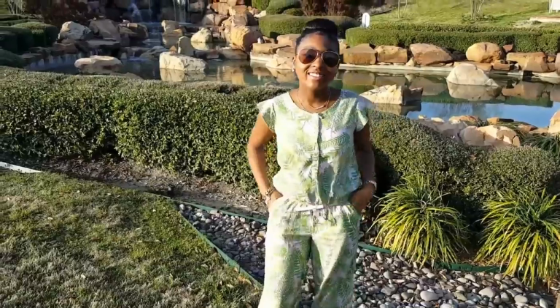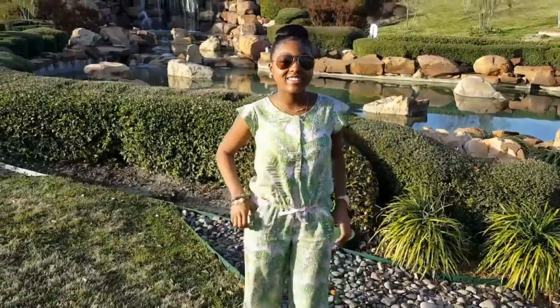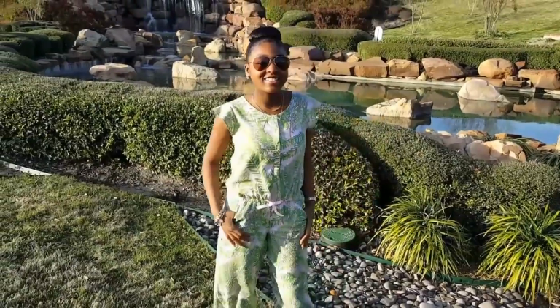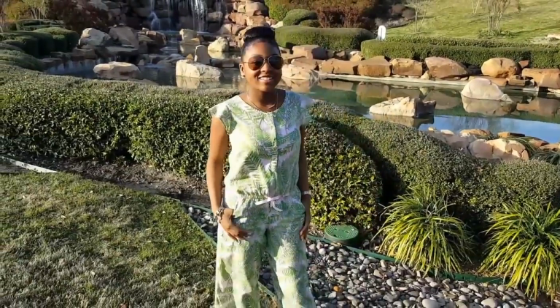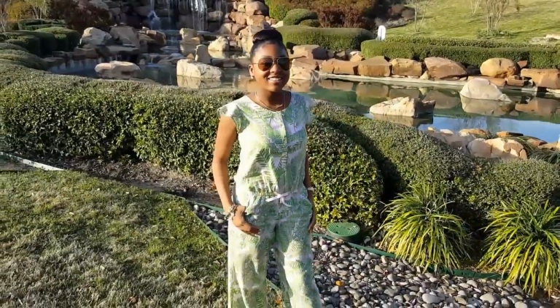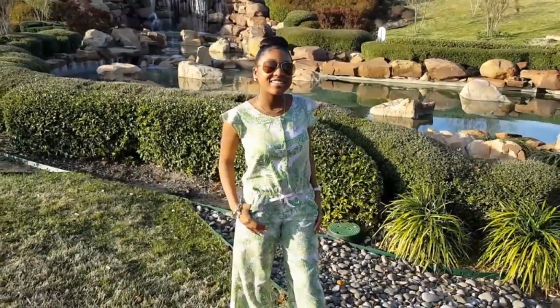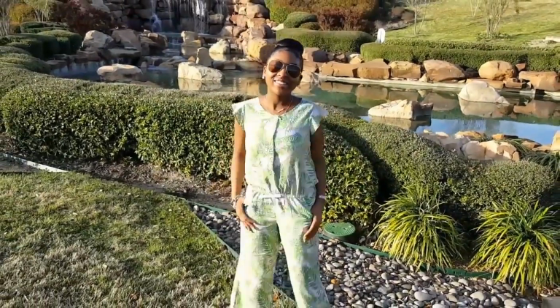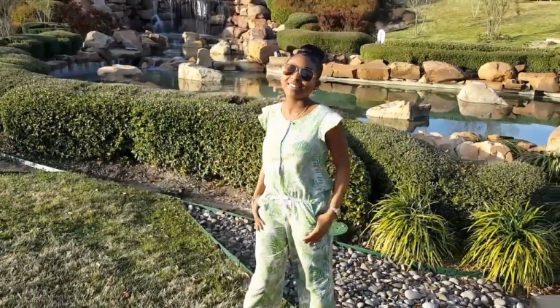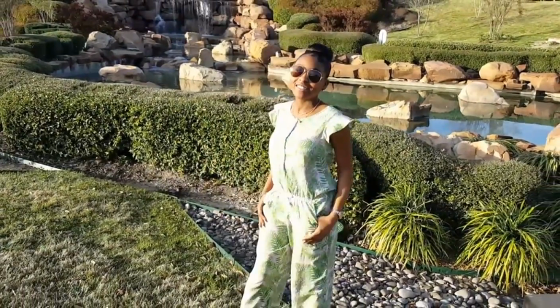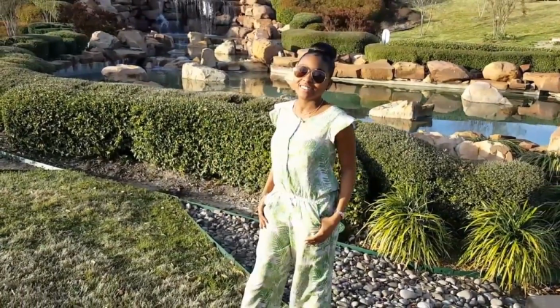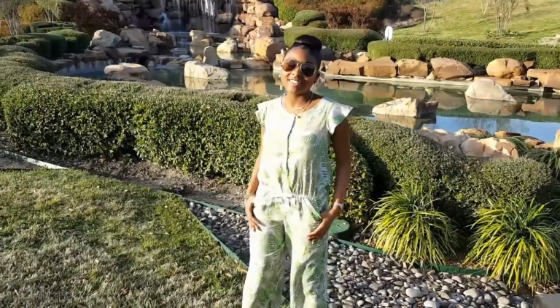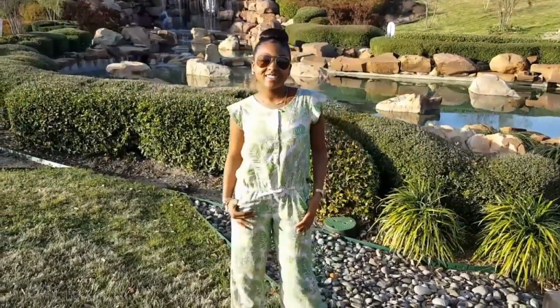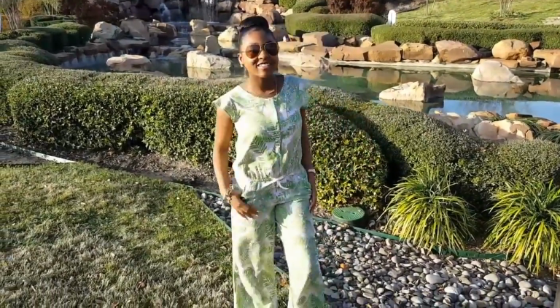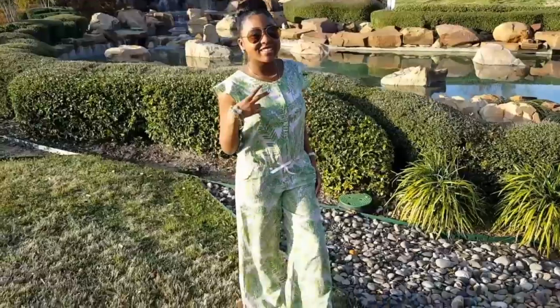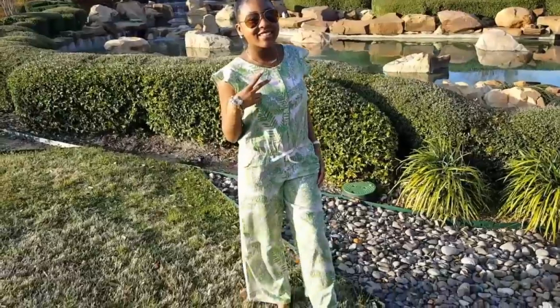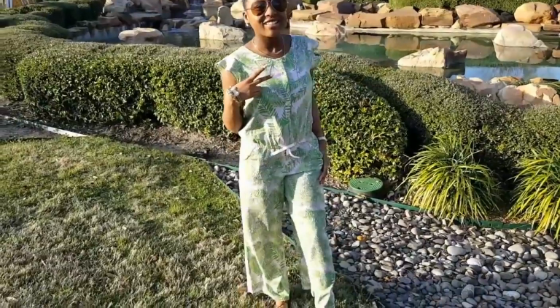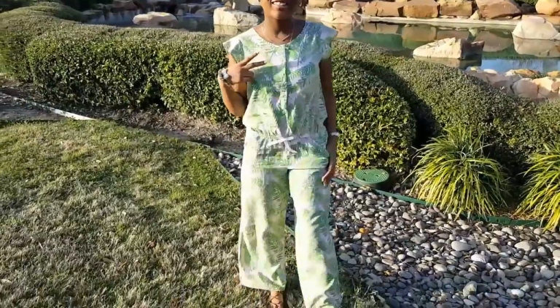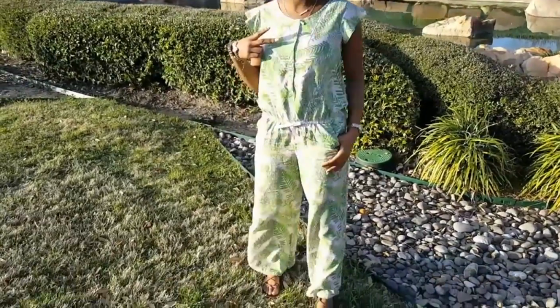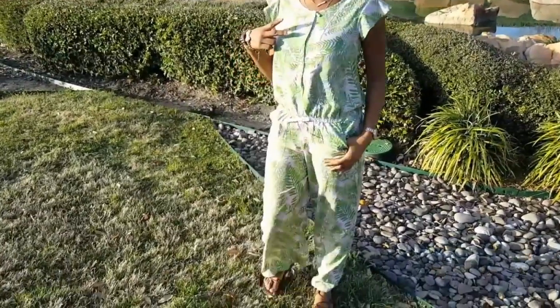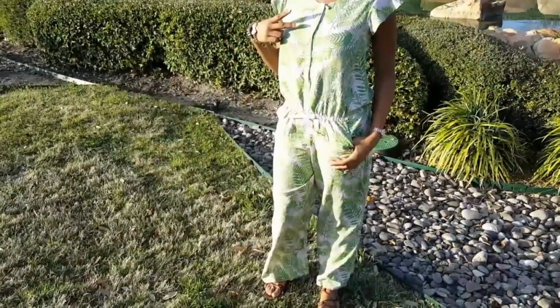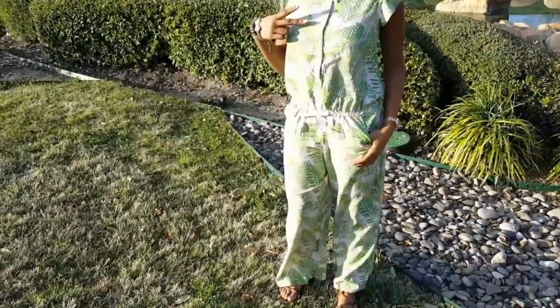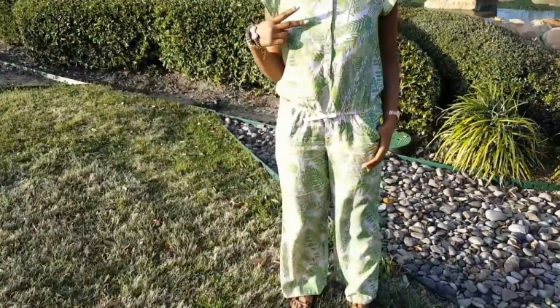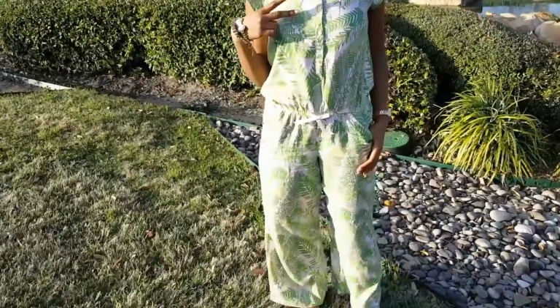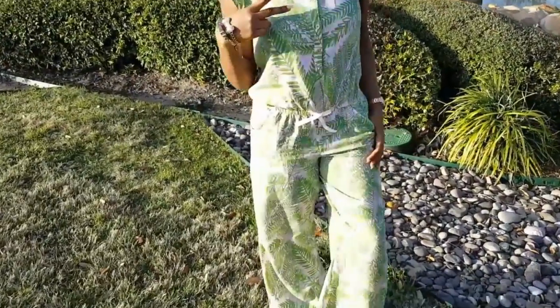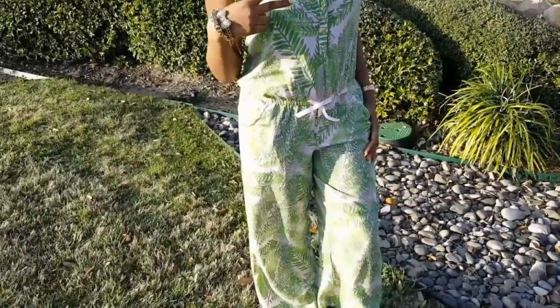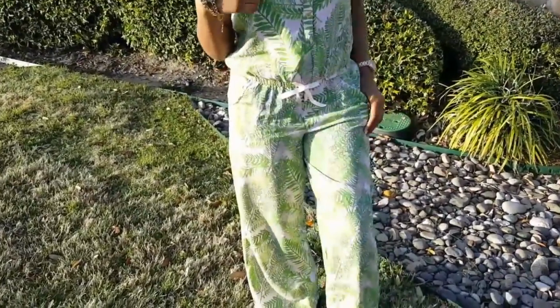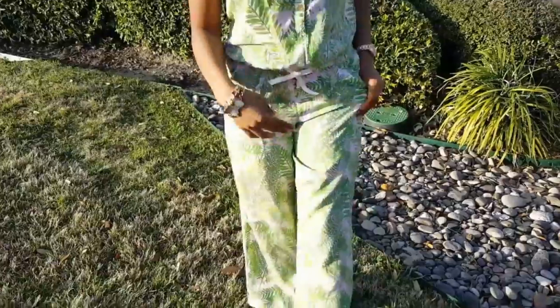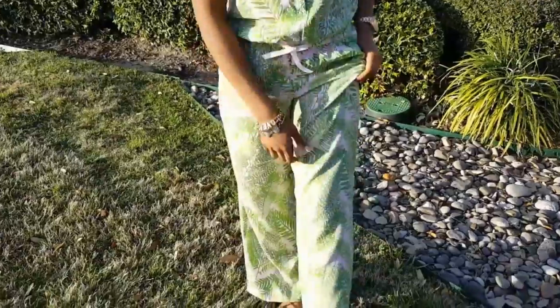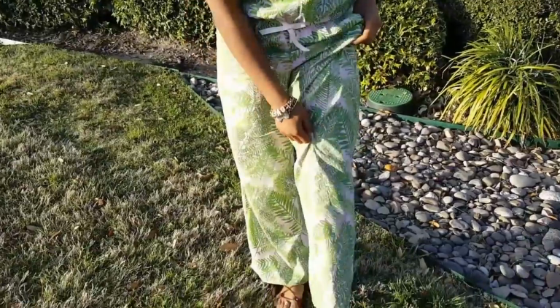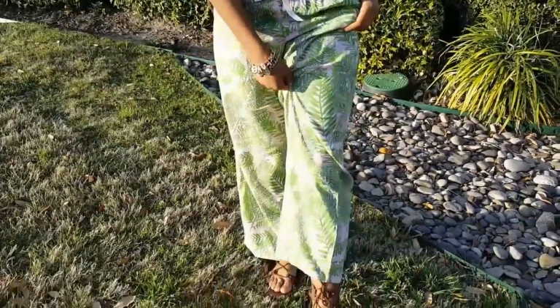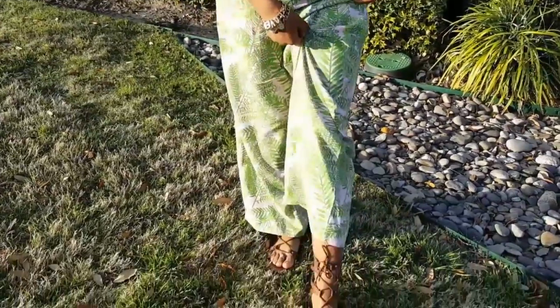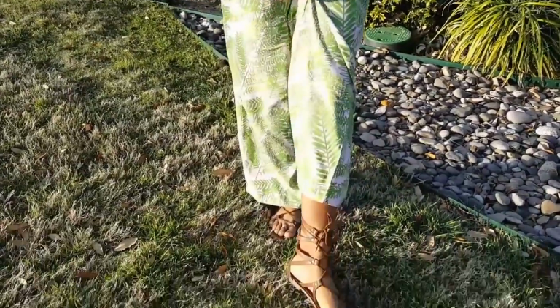Hey loves, so as promised this is going to be Kylie's first spring look book. The first outfit she has on is a cute romper from Target. It's really cute.